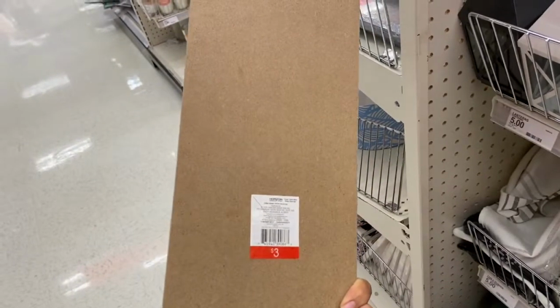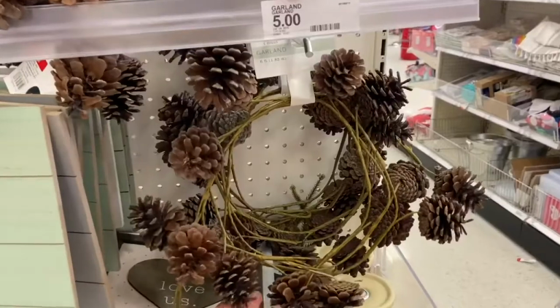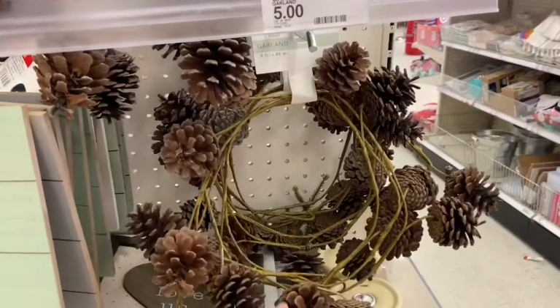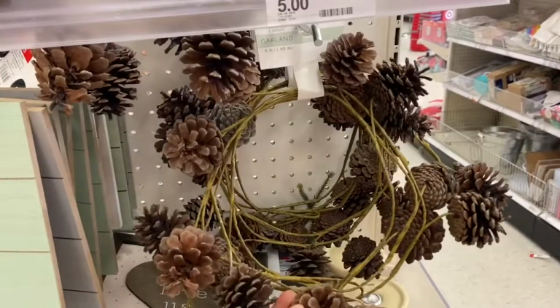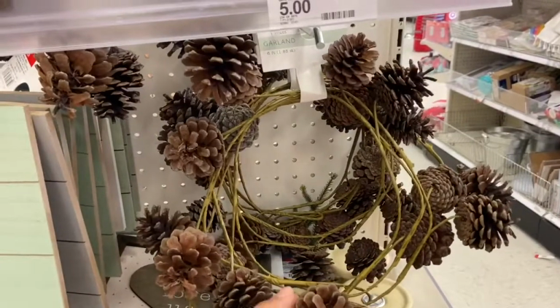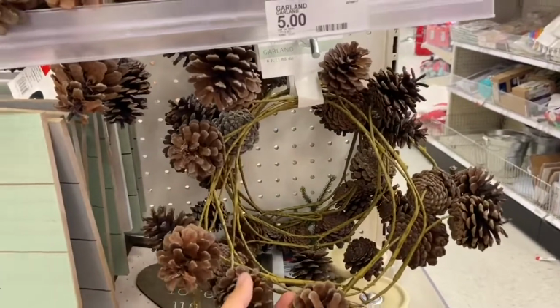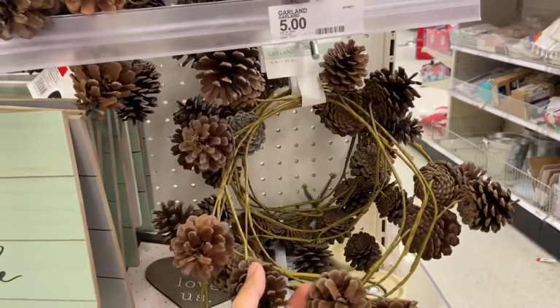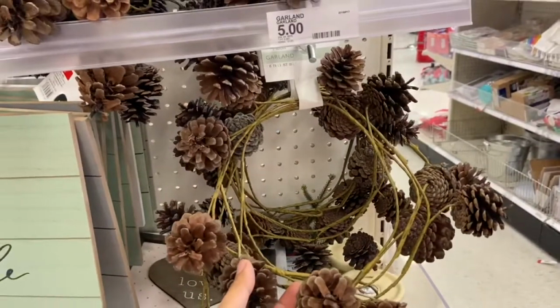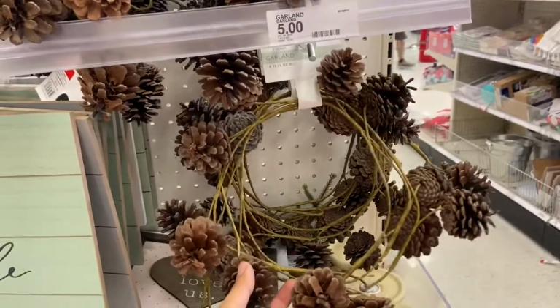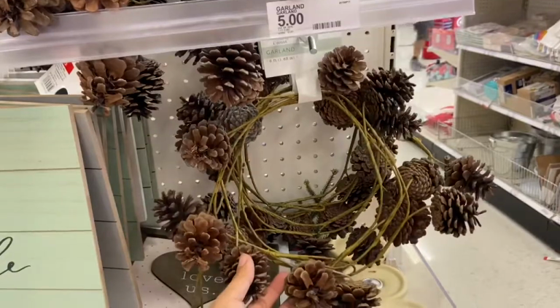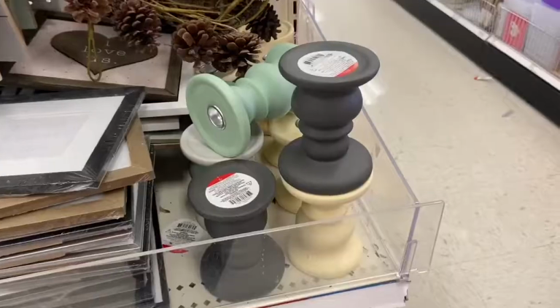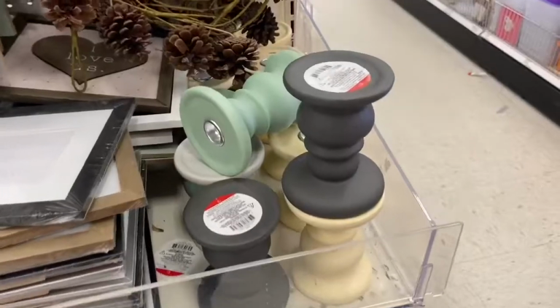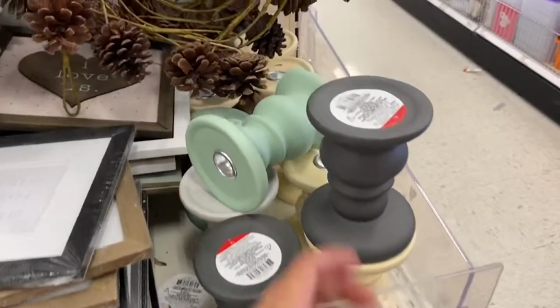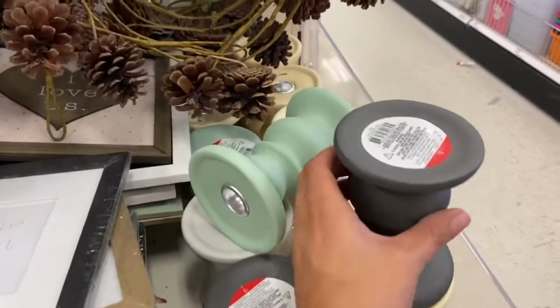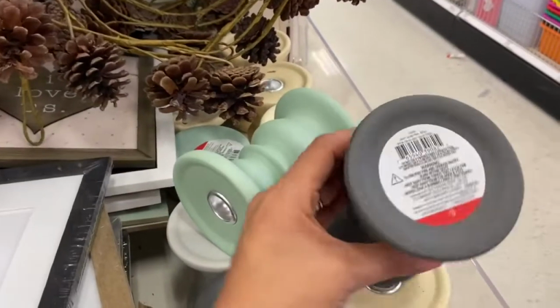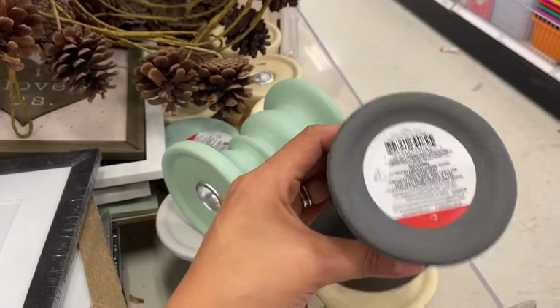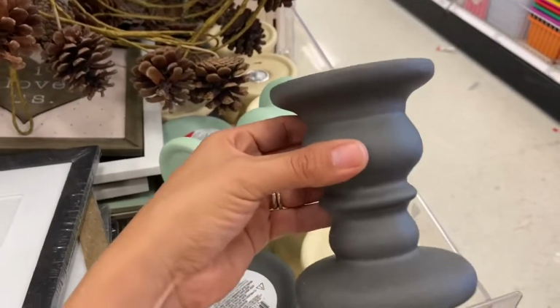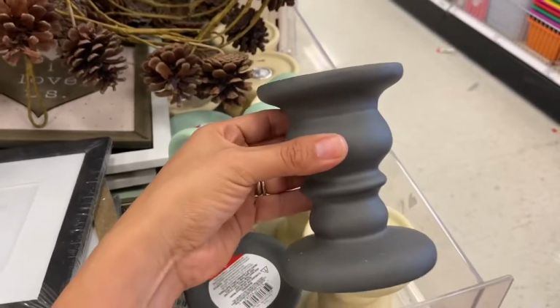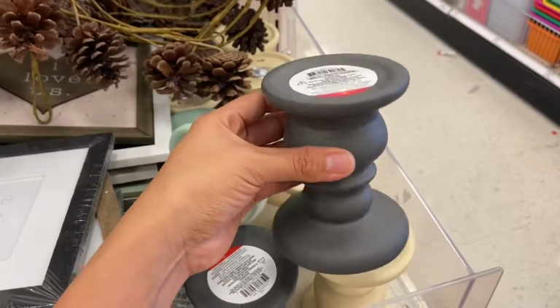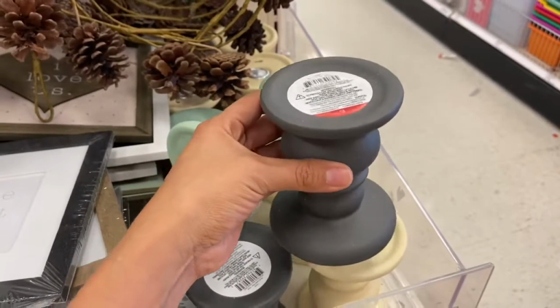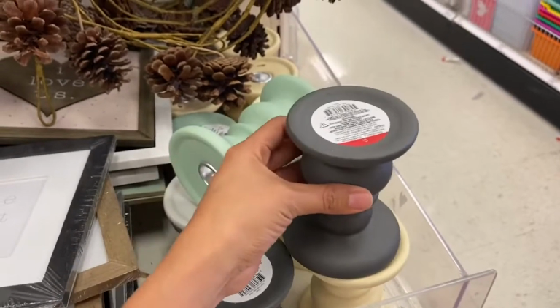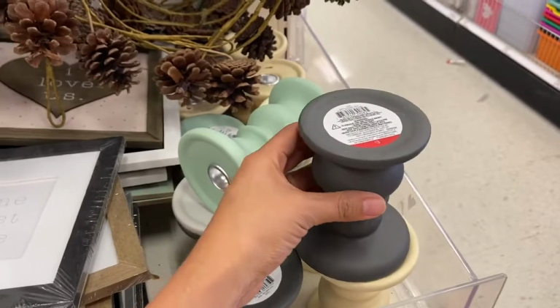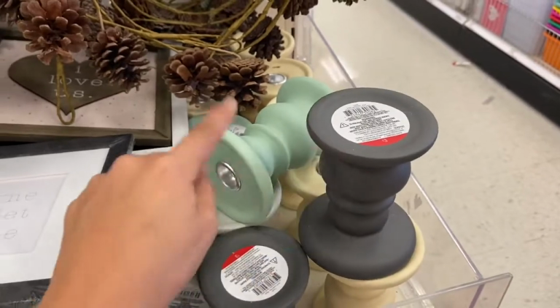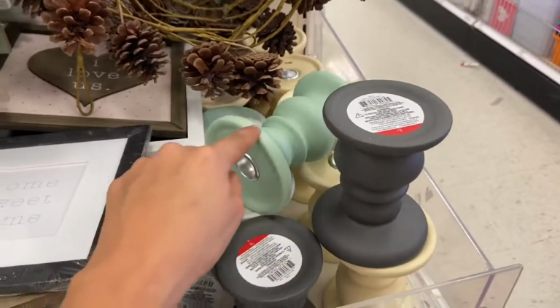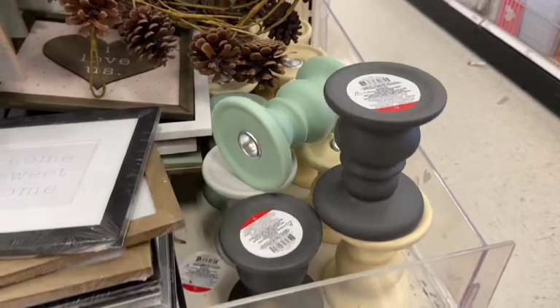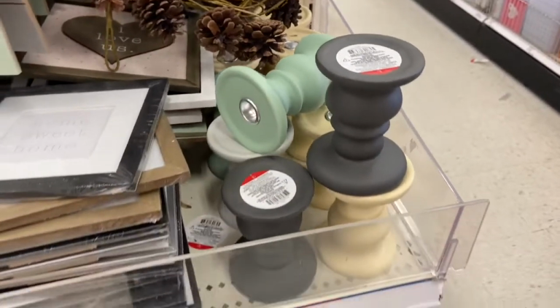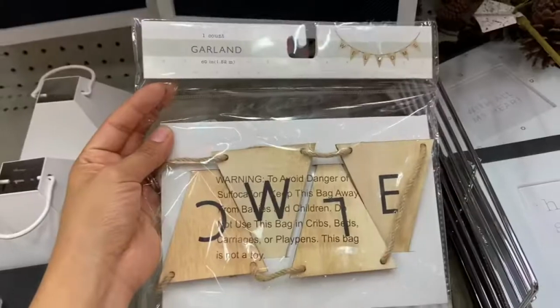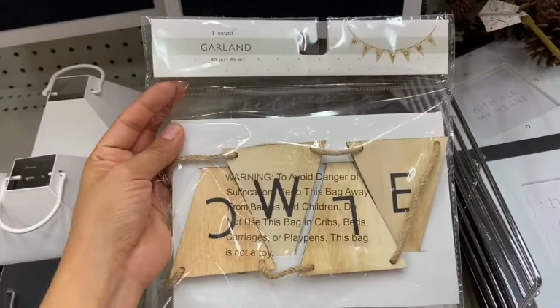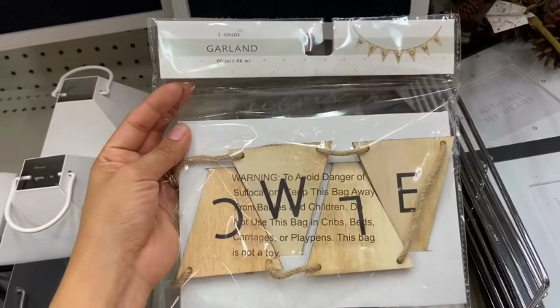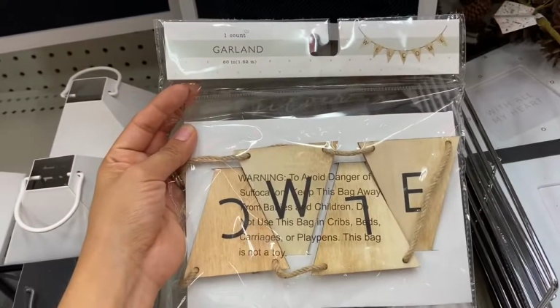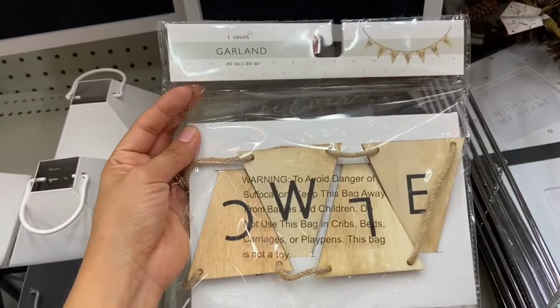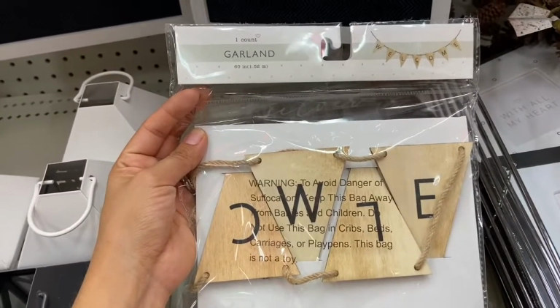This garland is also really pretty and it's just five dollars. These ceramic vases are just three dollars — I'm loving all the pastel colors, especially the white and mint green. Target also has these really nice wooden banners — this one says 'Welcome' and it's only three dollars.